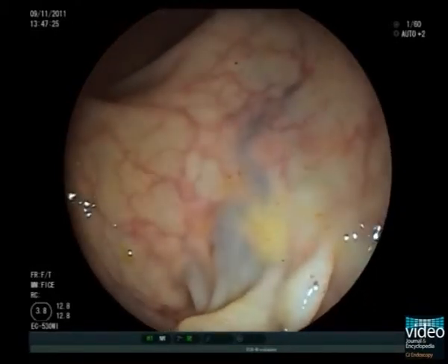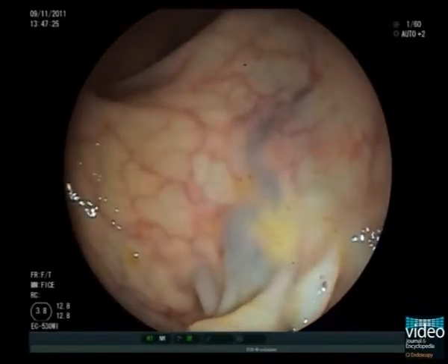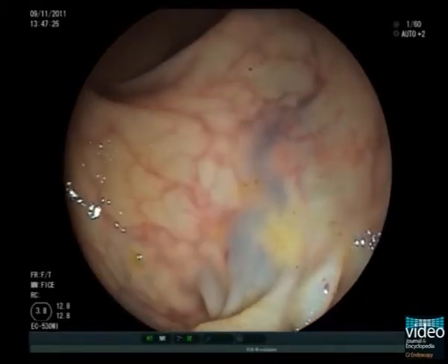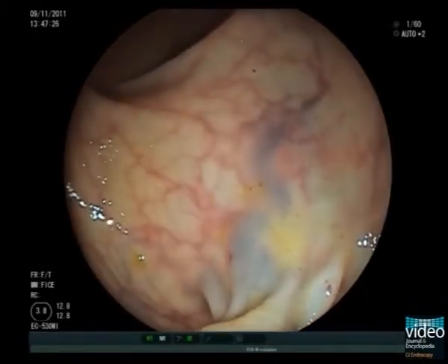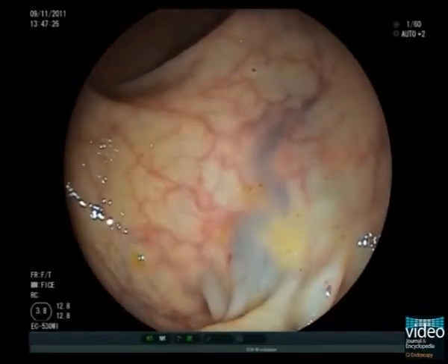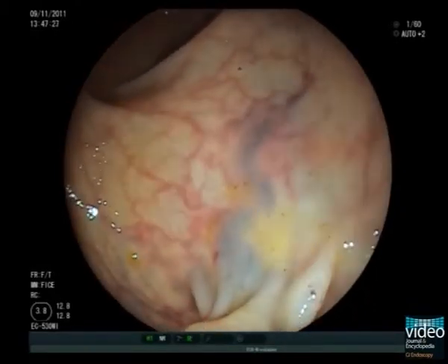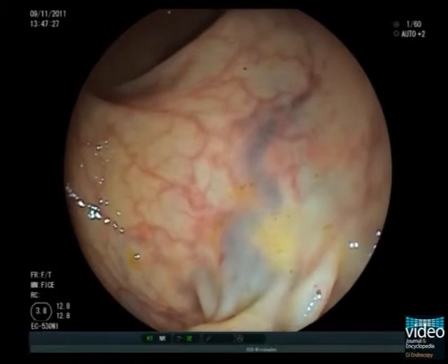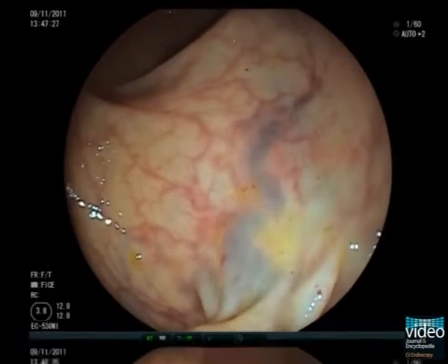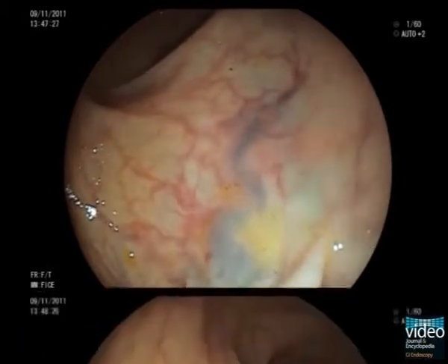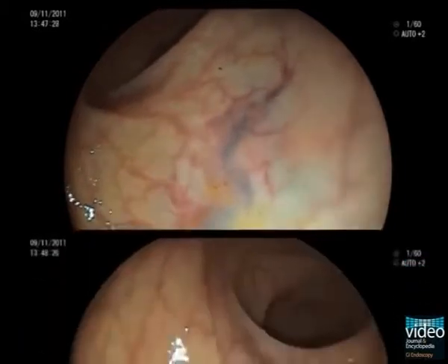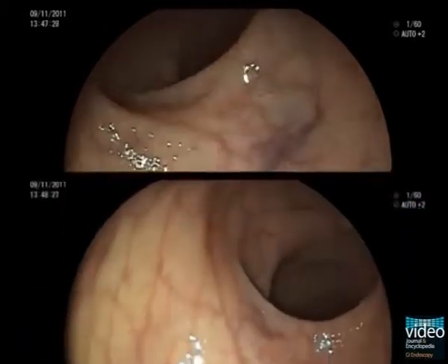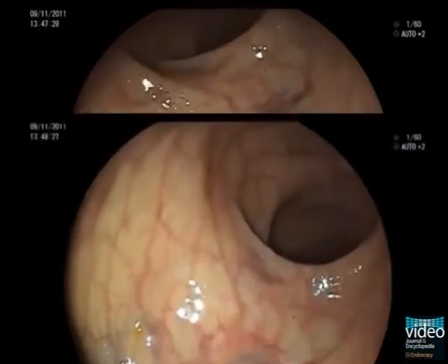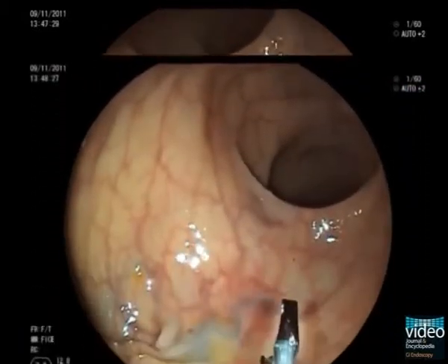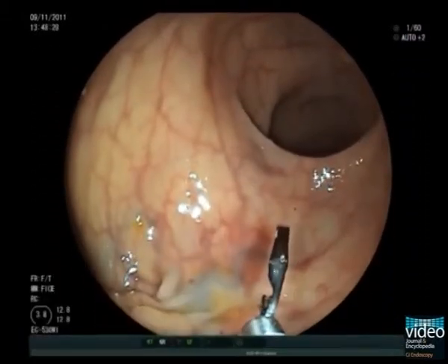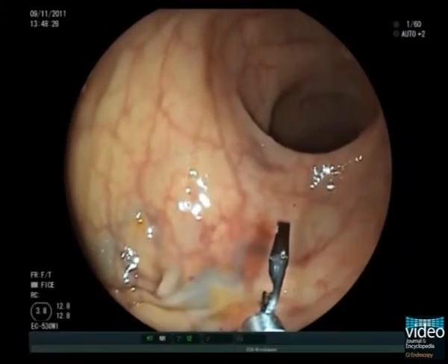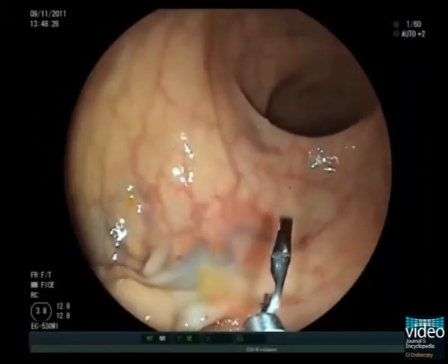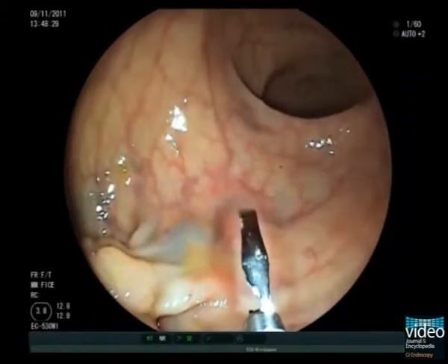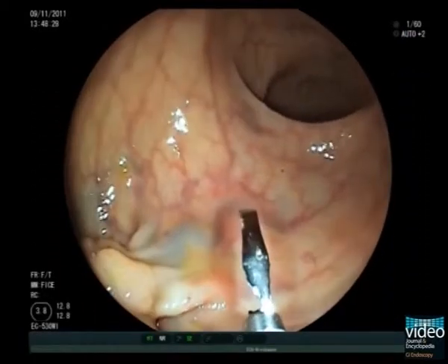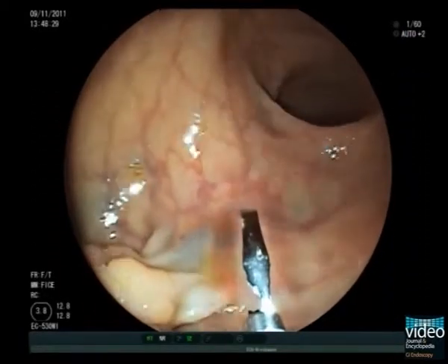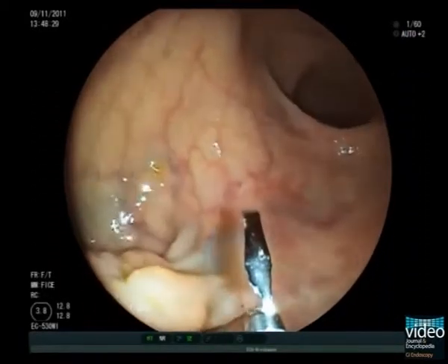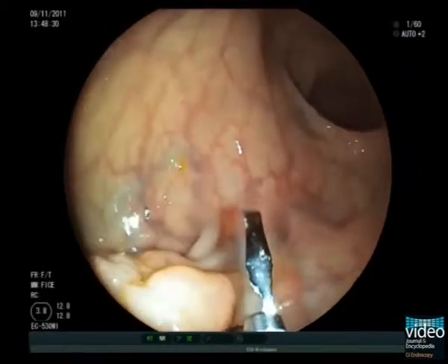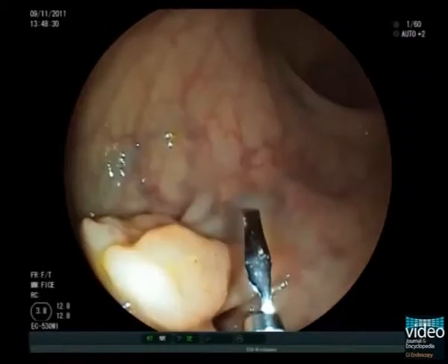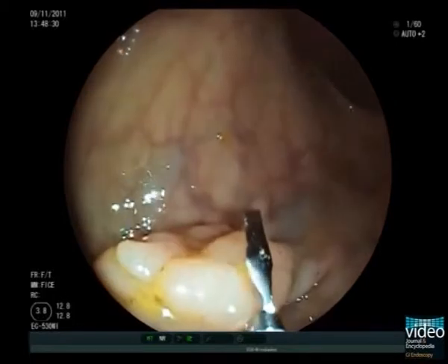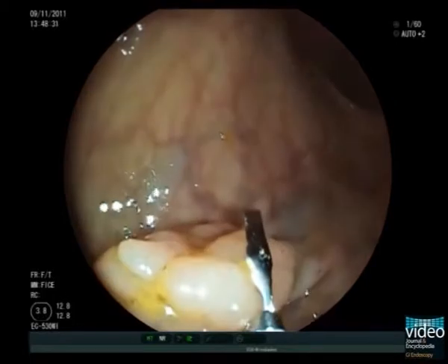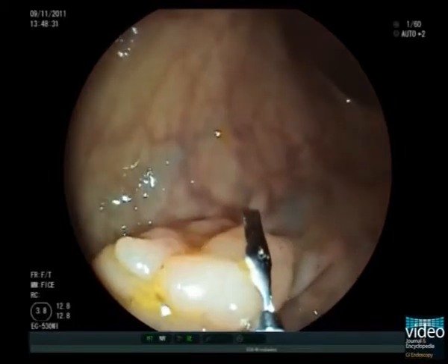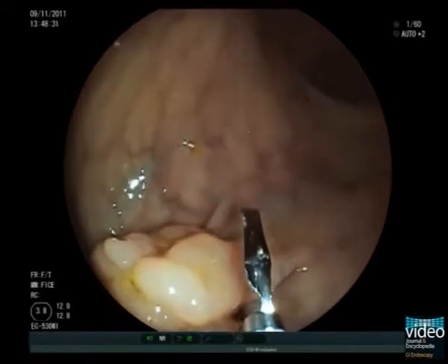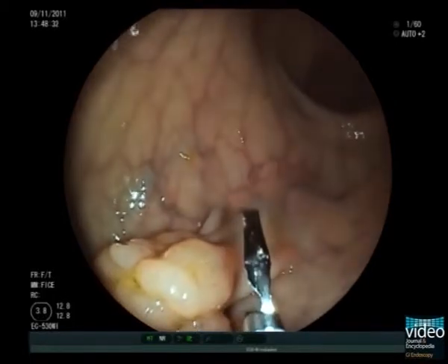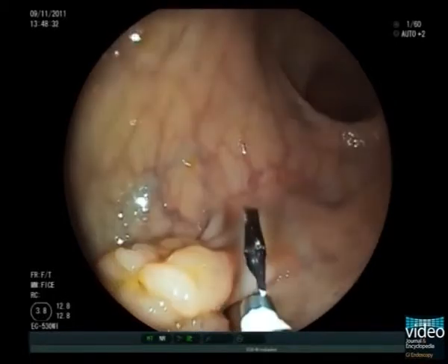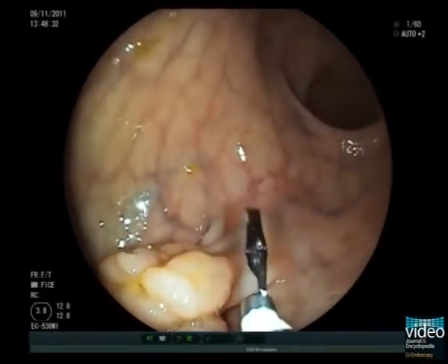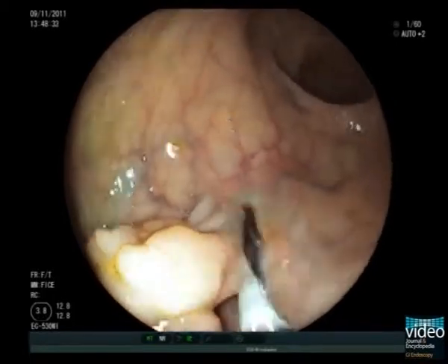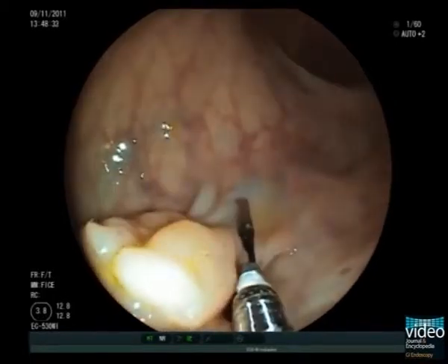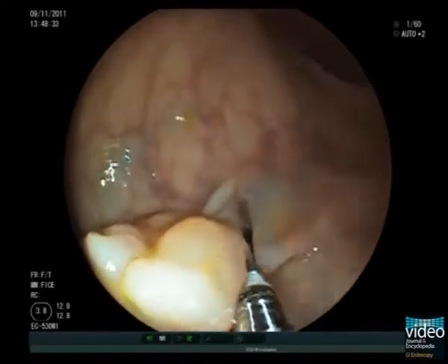Here we note some dilated vessels within the stalk of the polyp. Therefore, before resection we perform prophylactic clipping of the stalk to reduce the risk of post-procedural bleeding.